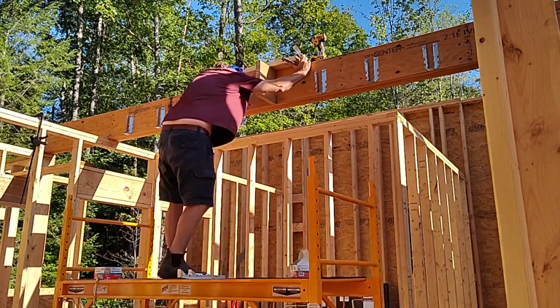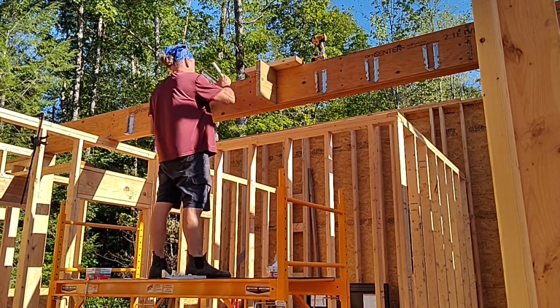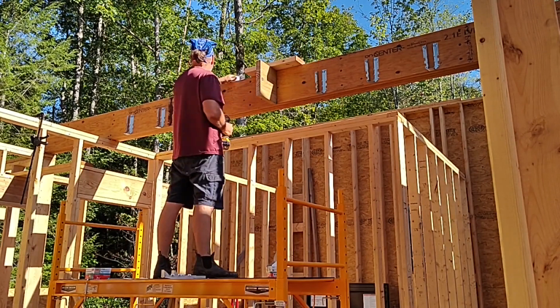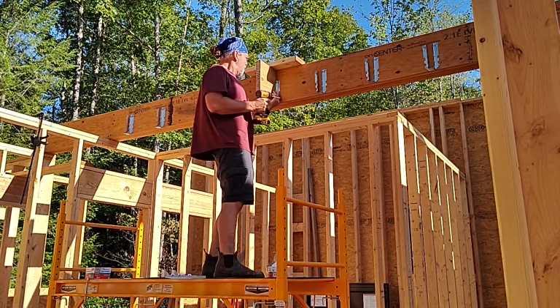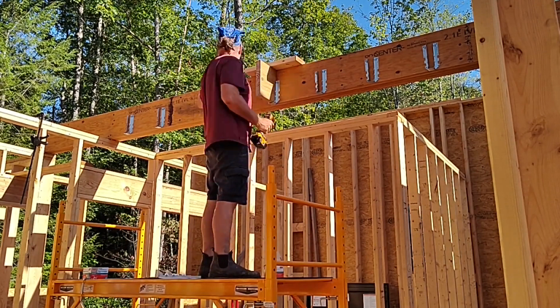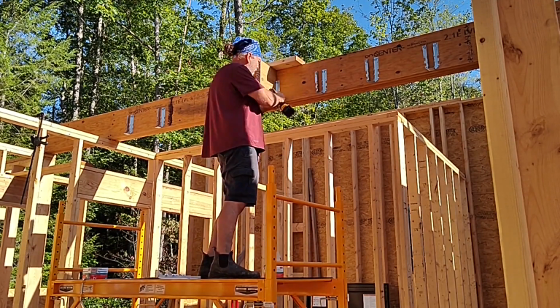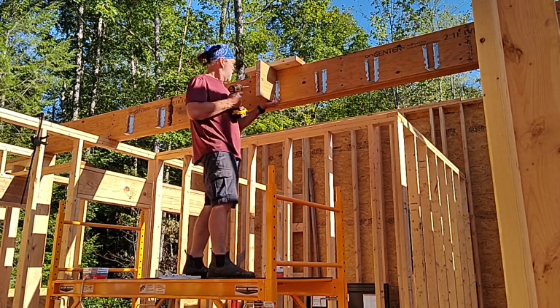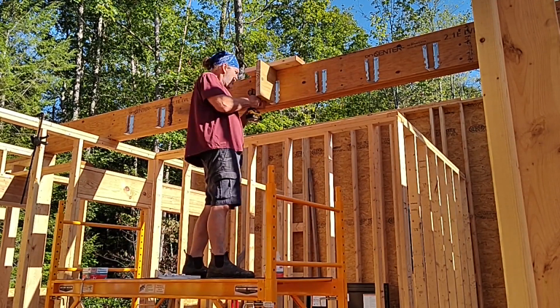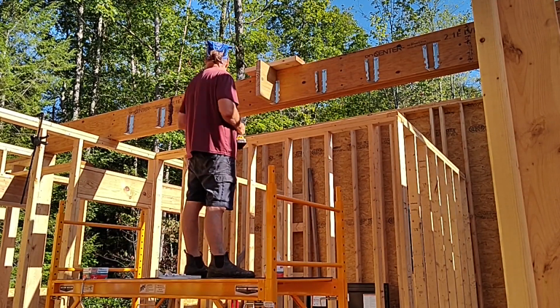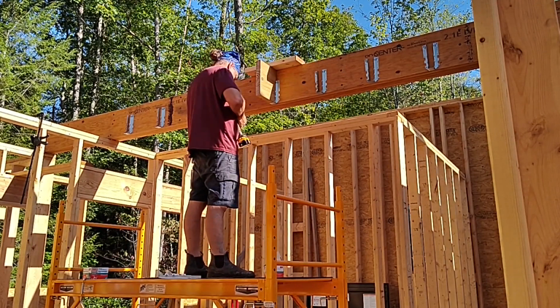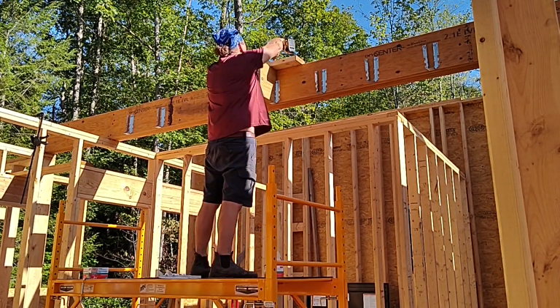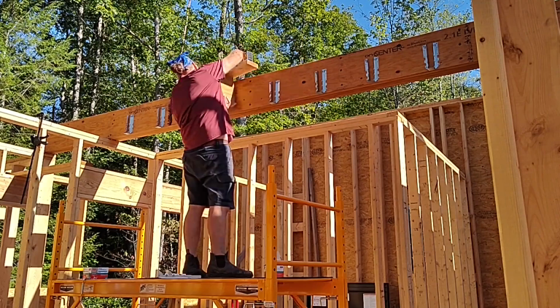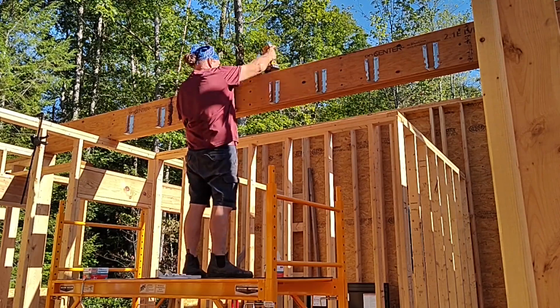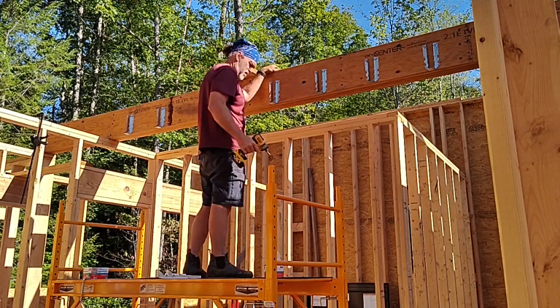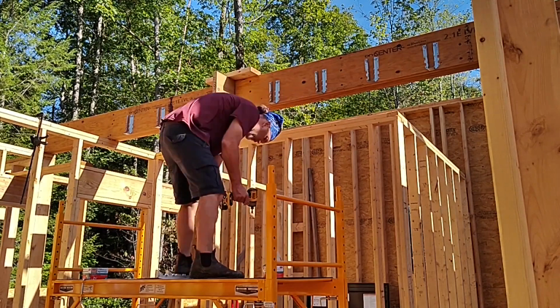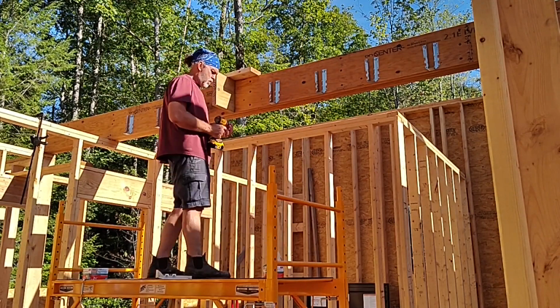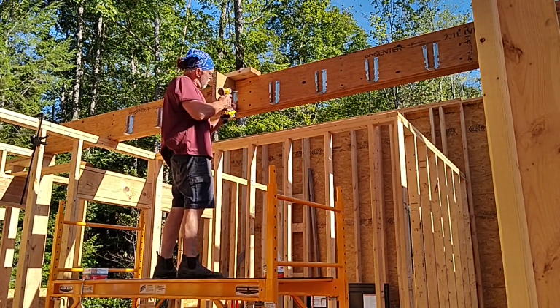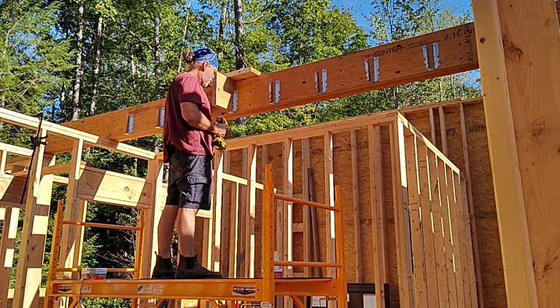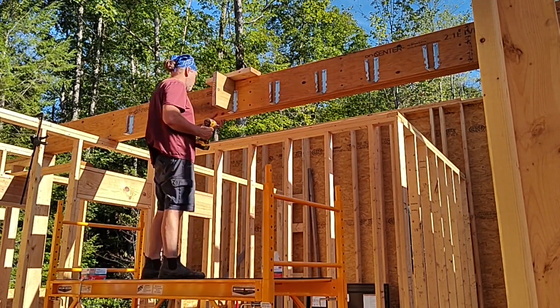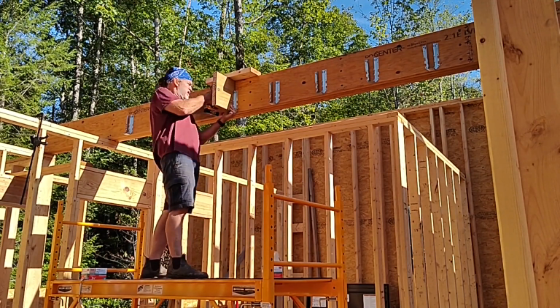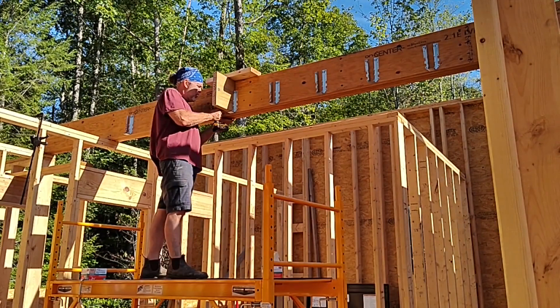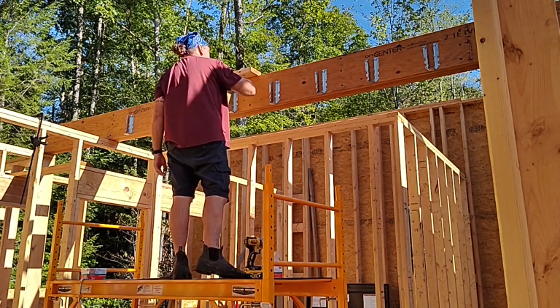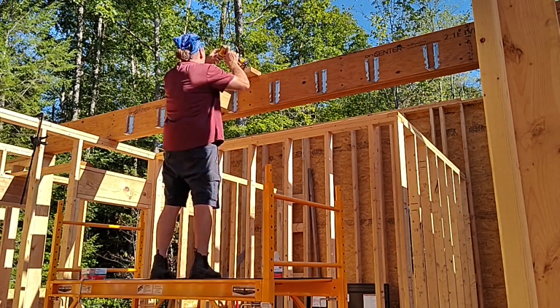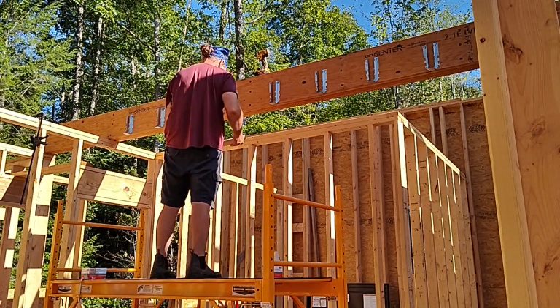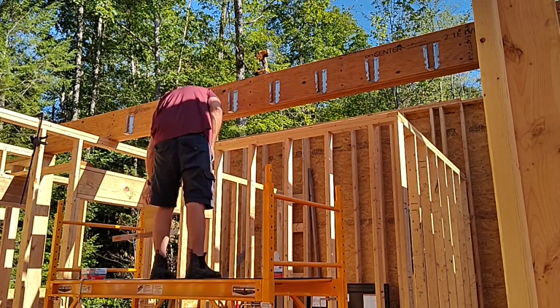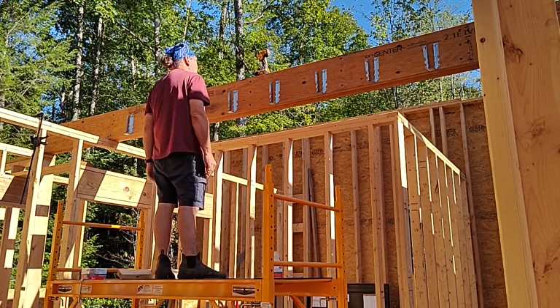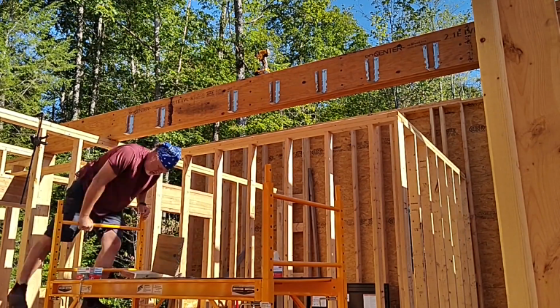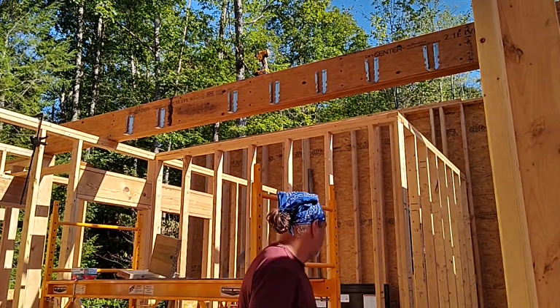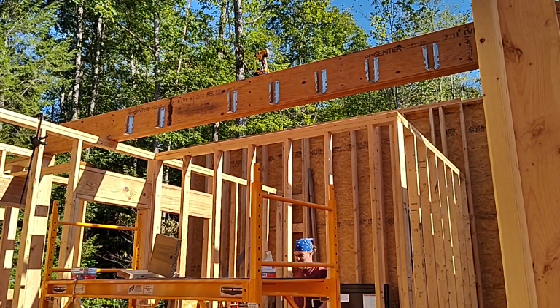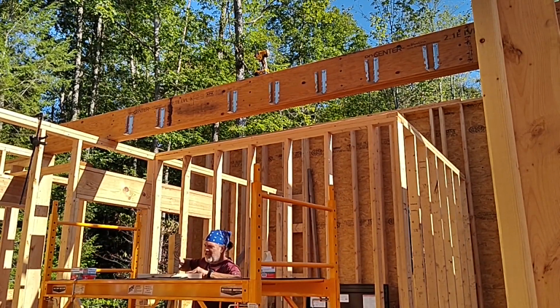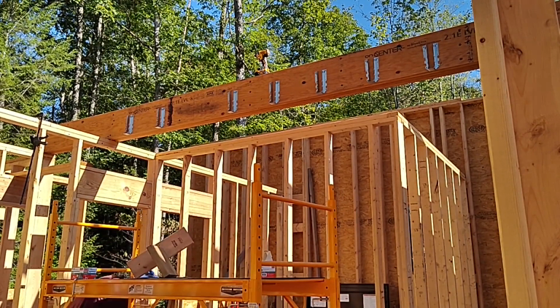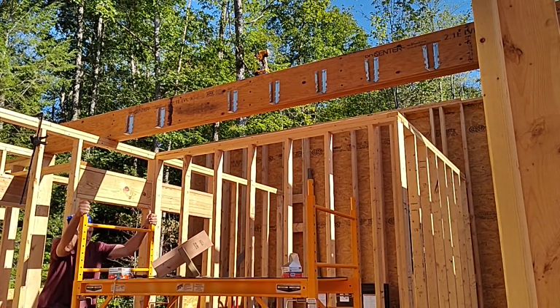We're also going to change the height of the ceiling in the hallway leading from the great room into the bedroom section, which is another reason I went with two-by-tens on the other side — because in the areas where we're going to increase the ceiling height, those two-by-tens are going to go away entirely.